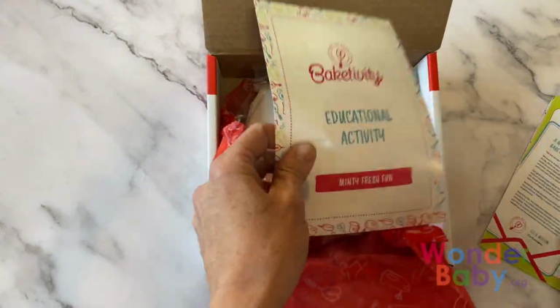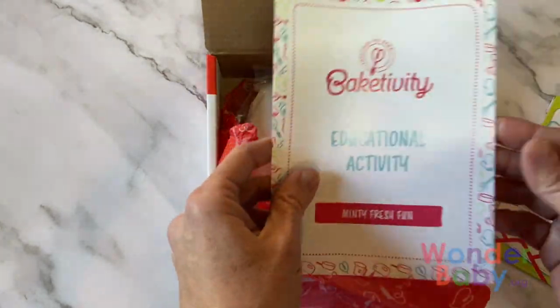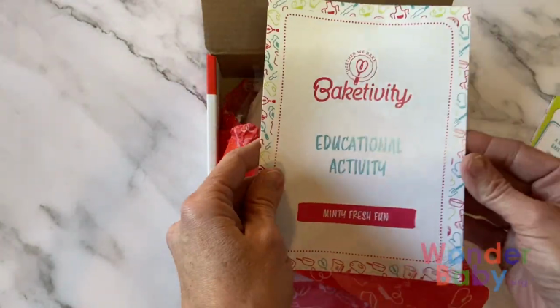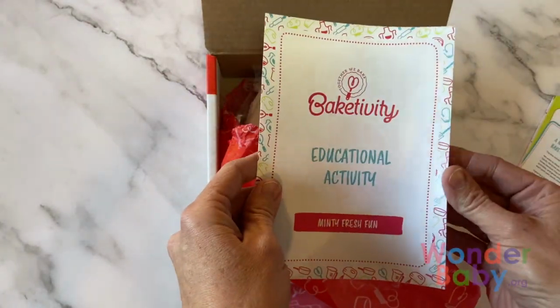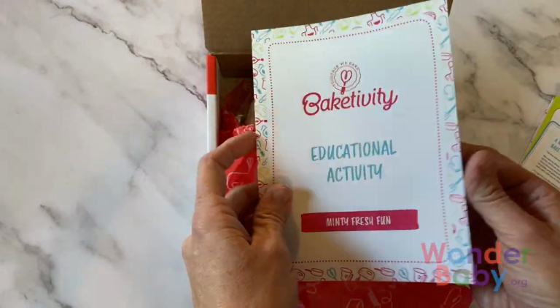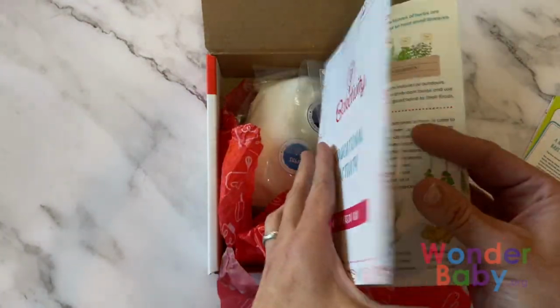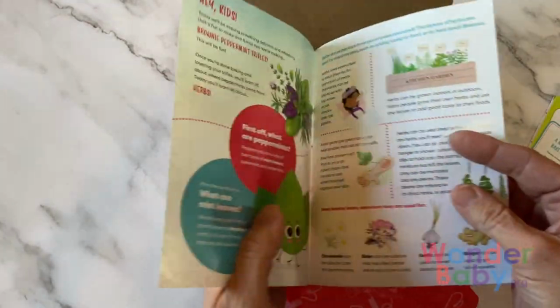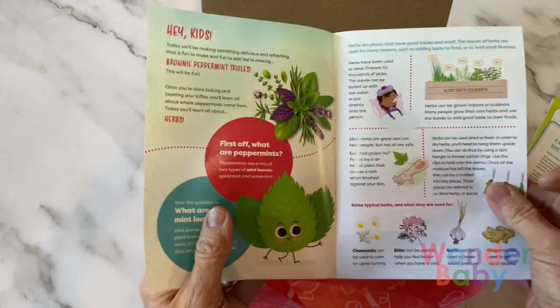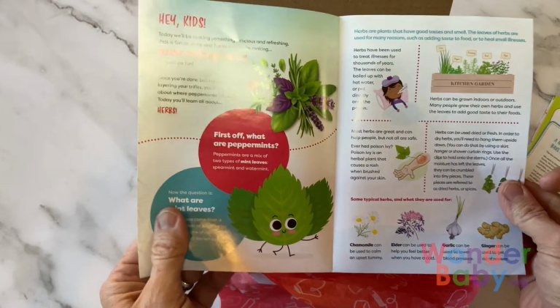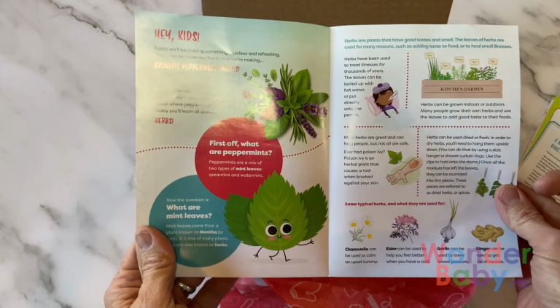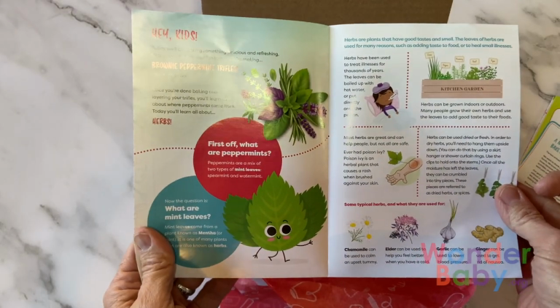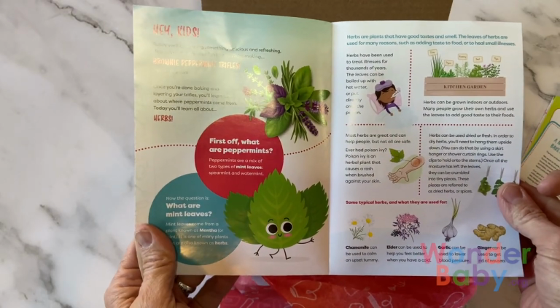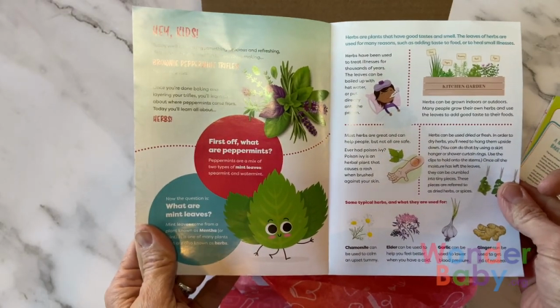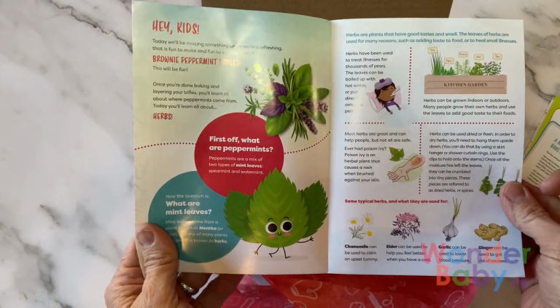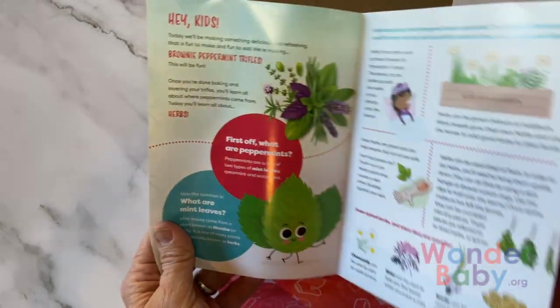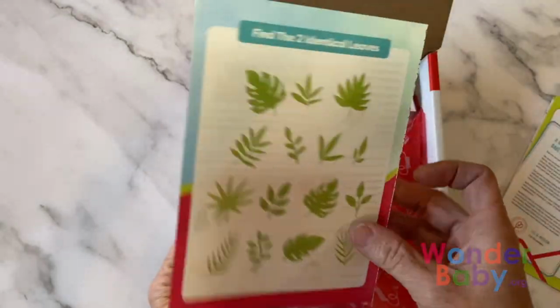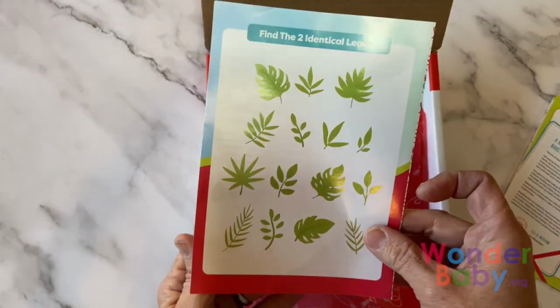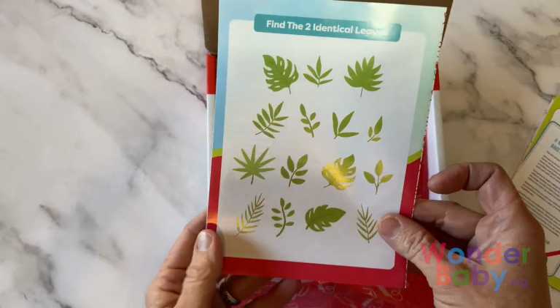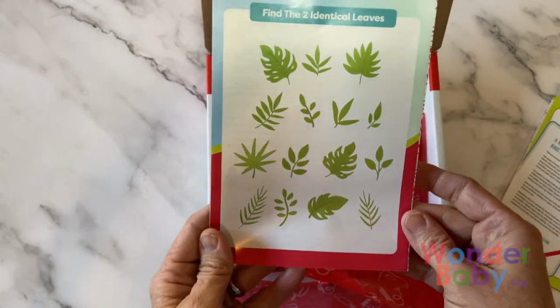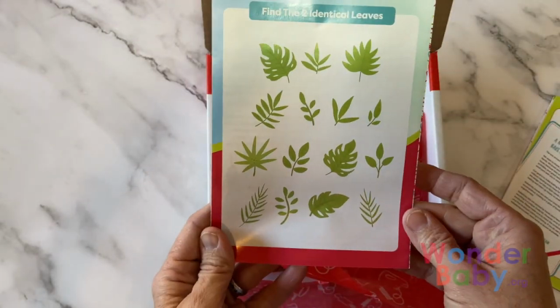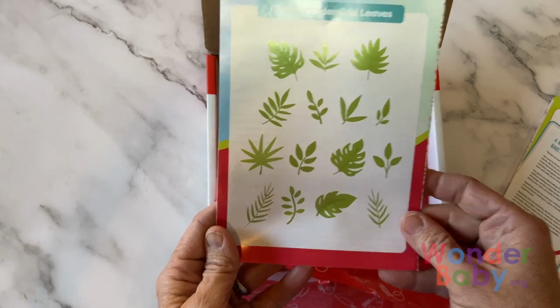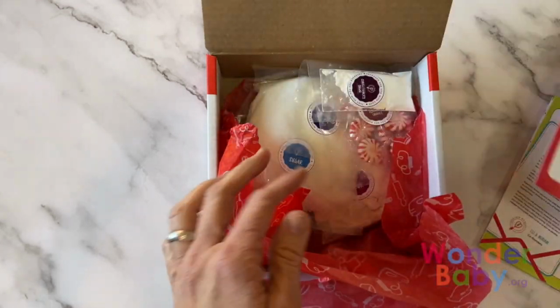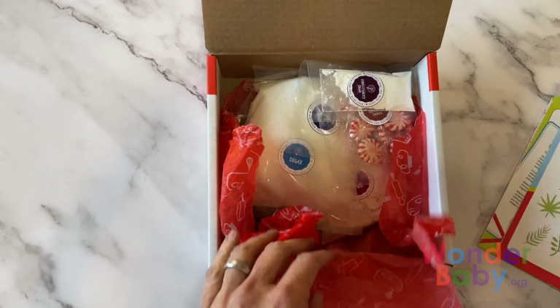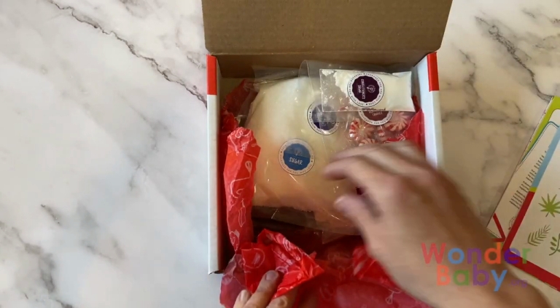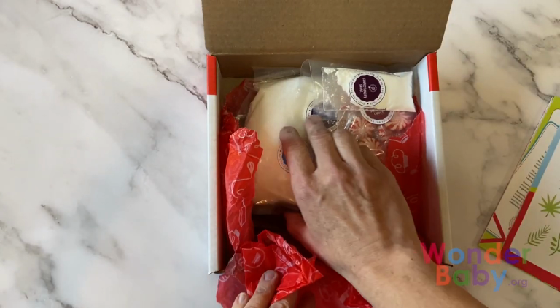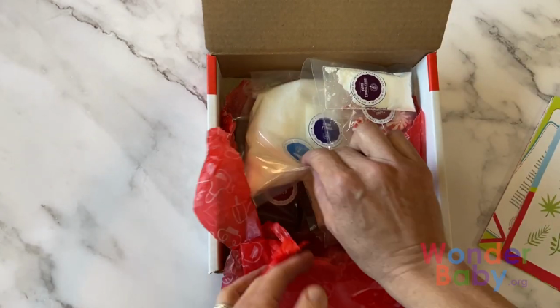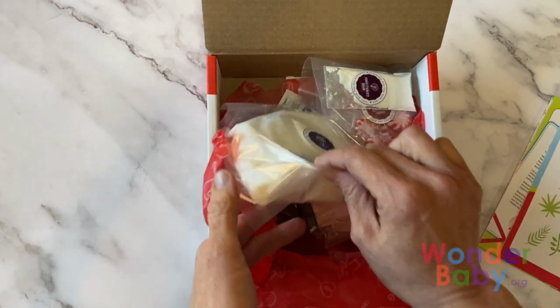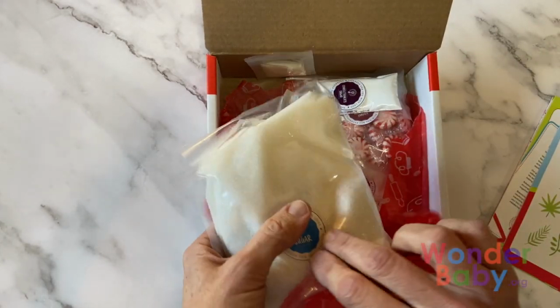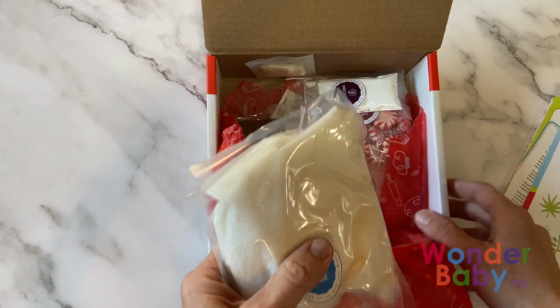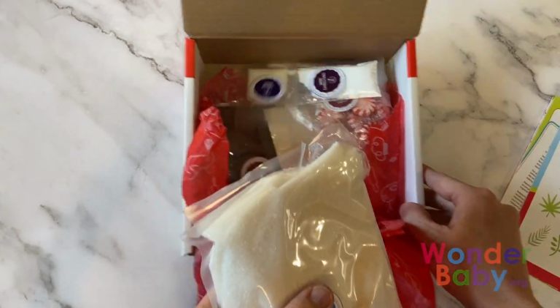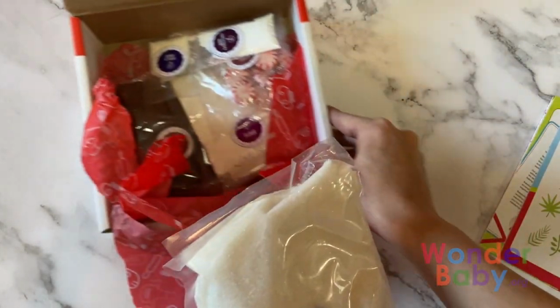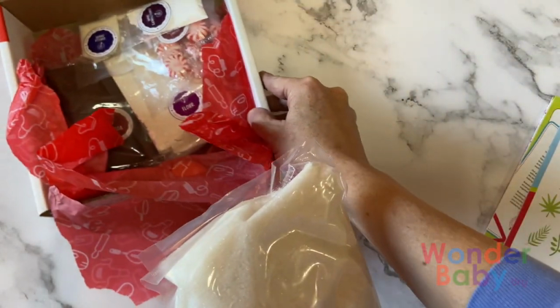The educational activity that comes with every kit usually explains more about one of the ingredients. Here they're talking about peppermint, and then there's a little puzzle on the back.